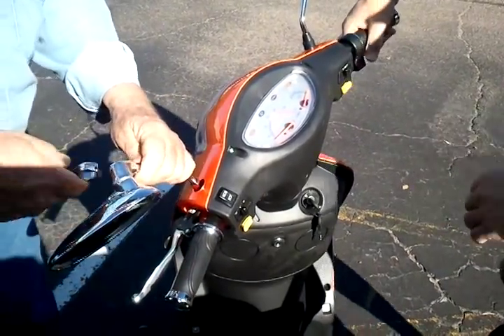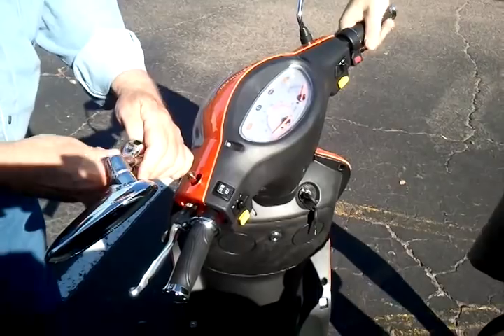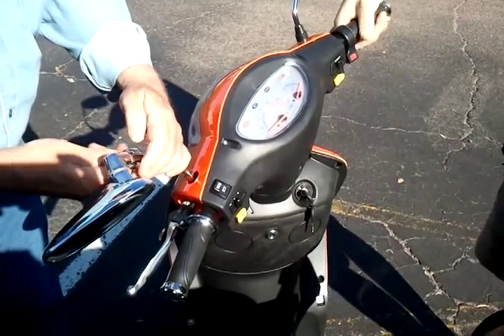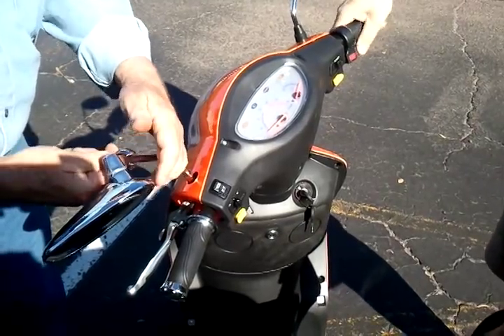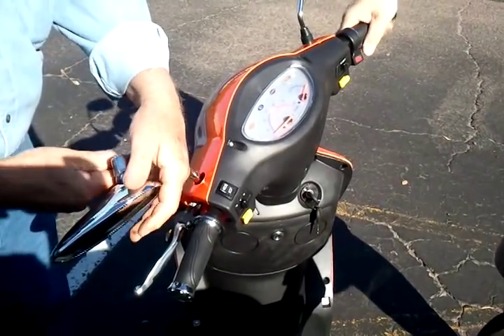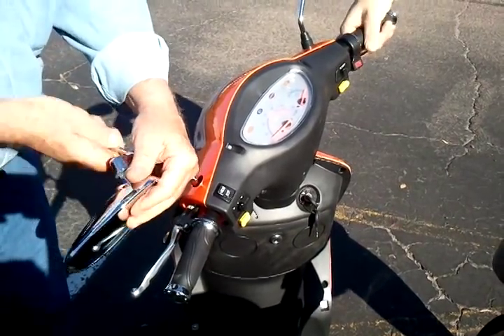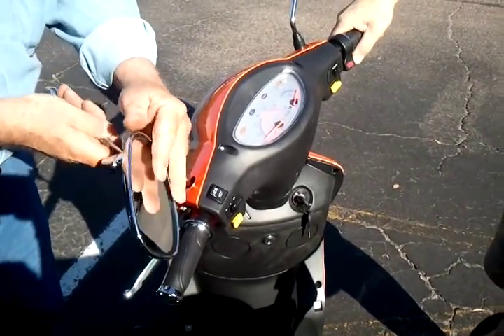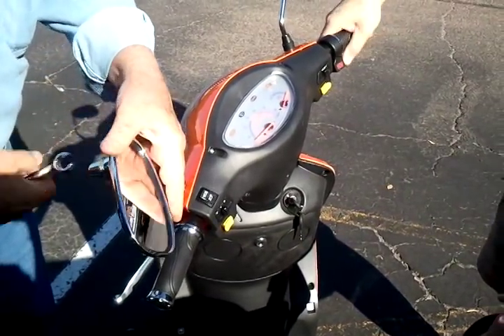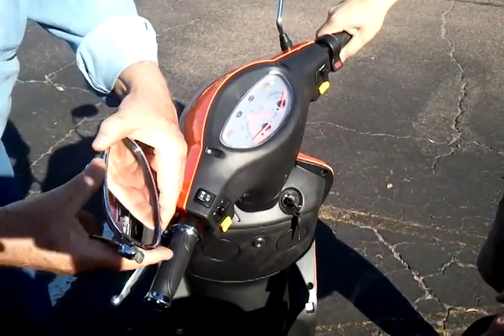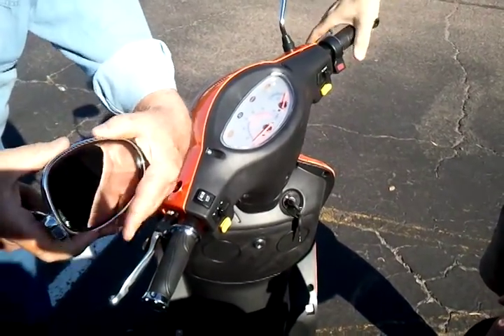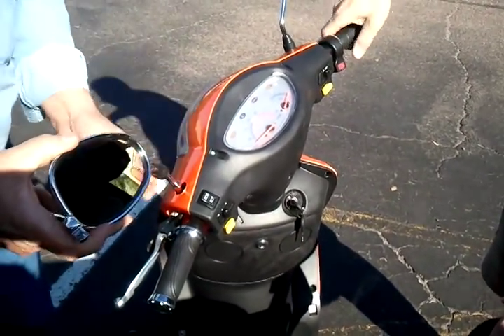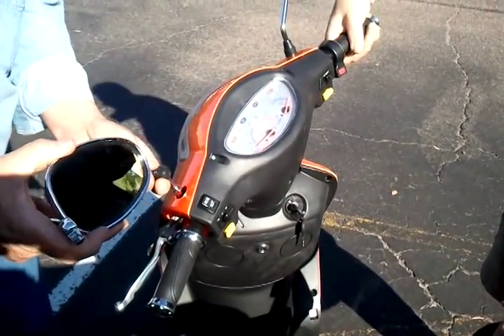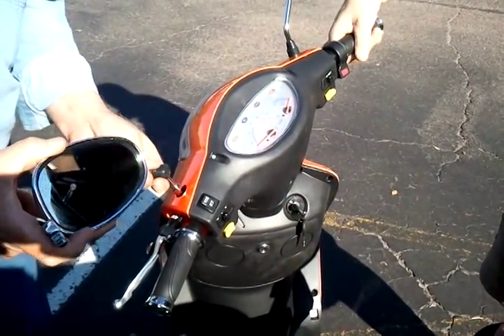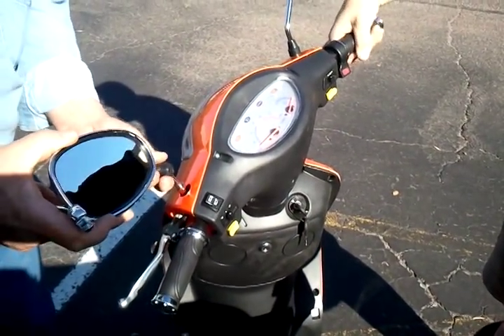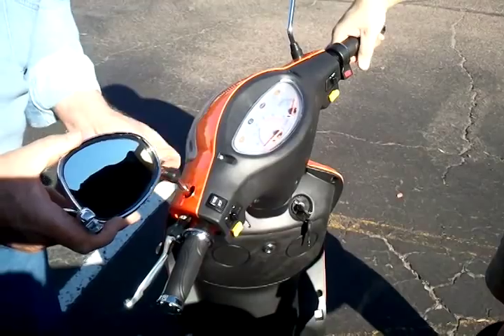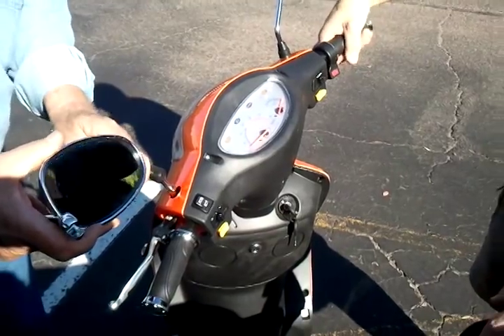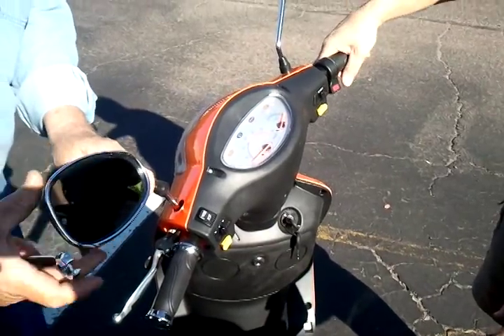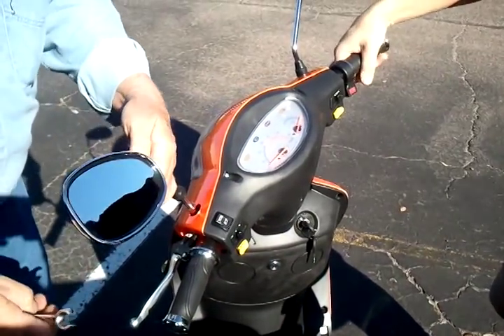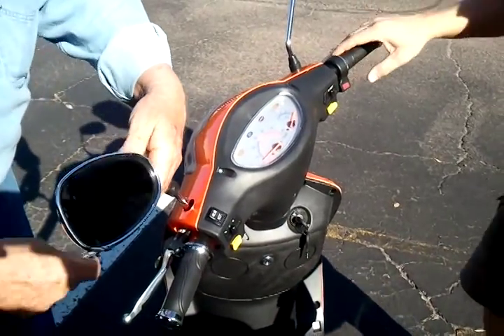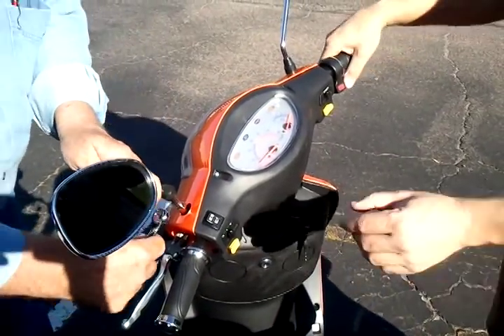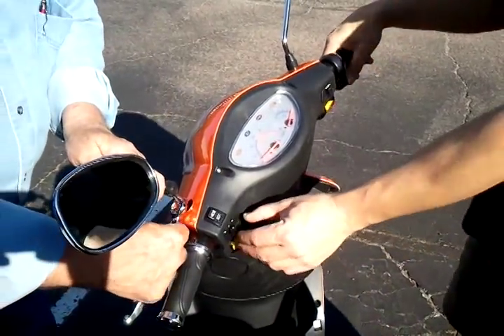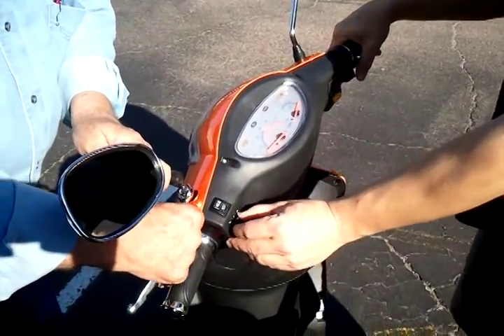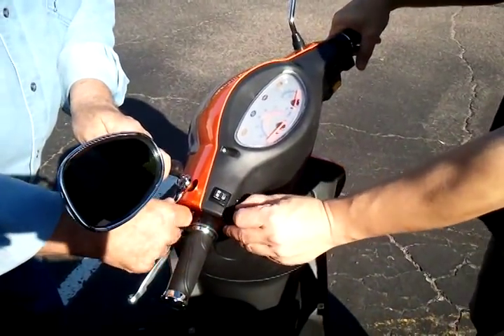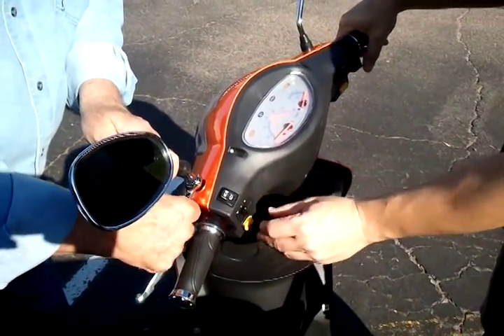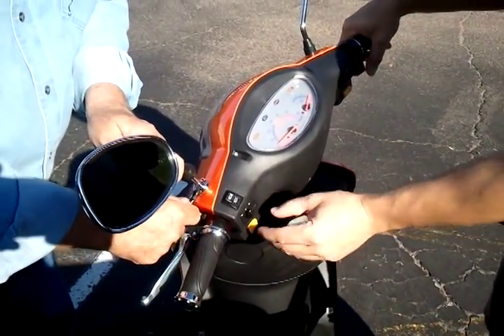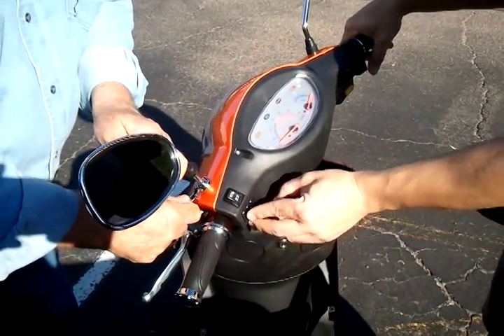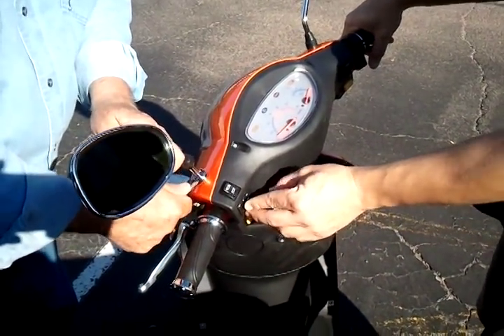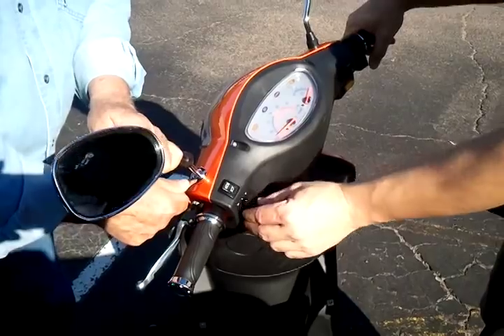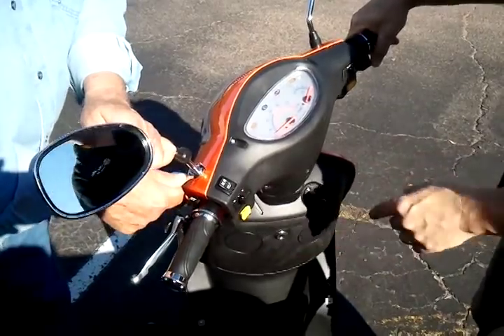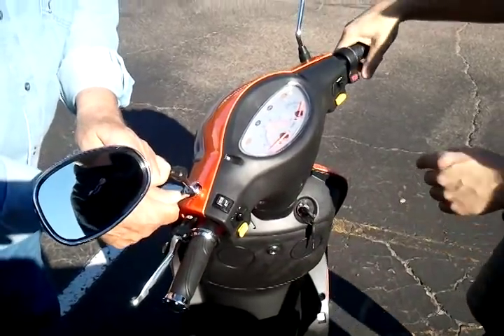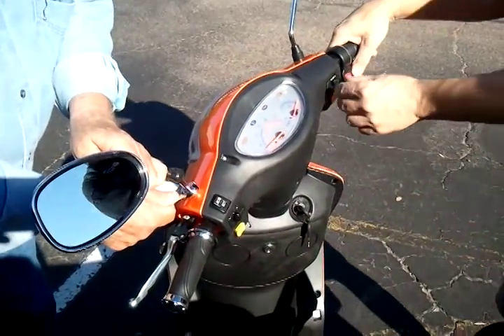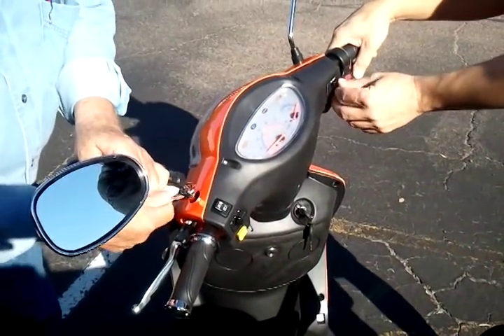This is the accelerator. All you got to do is twist — it's a twist accelerator. And then you have the blinkers and the lights here.